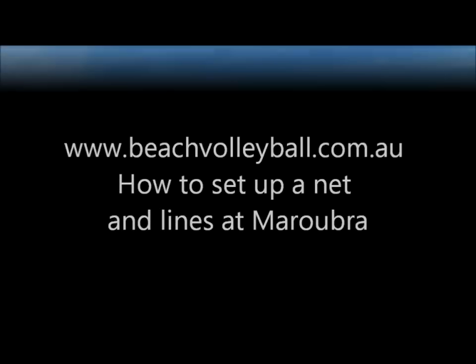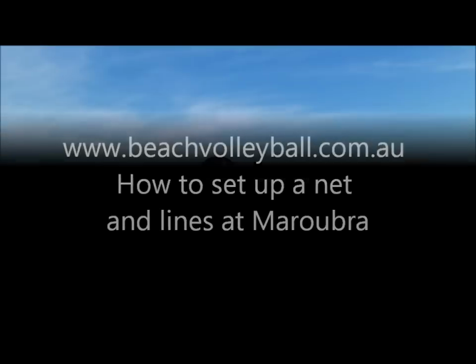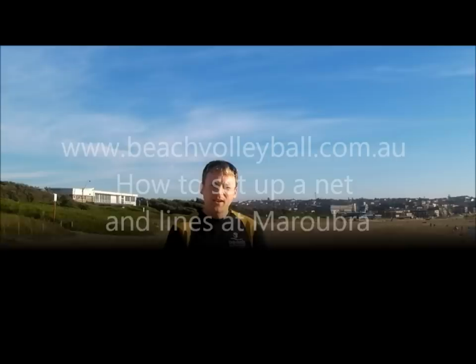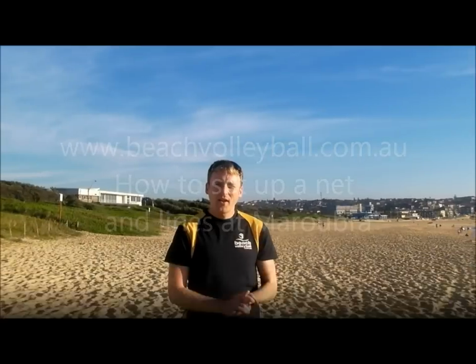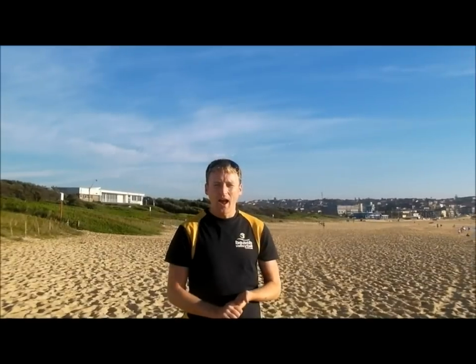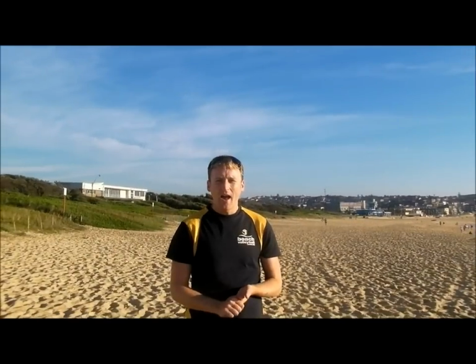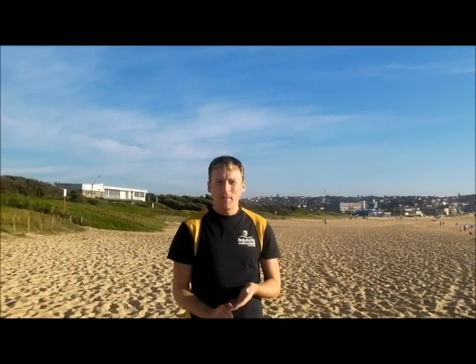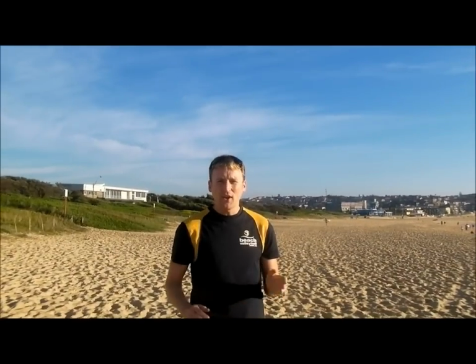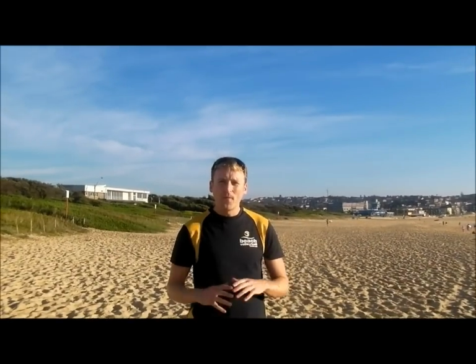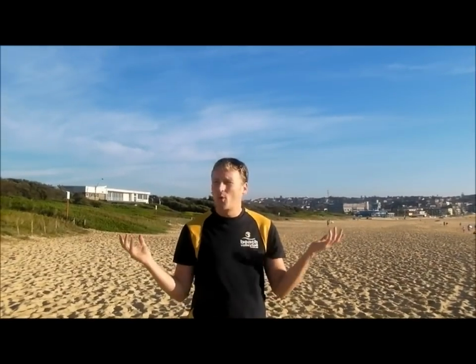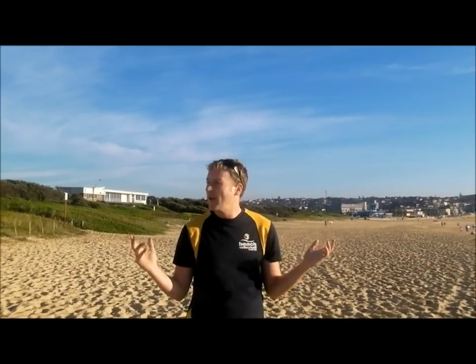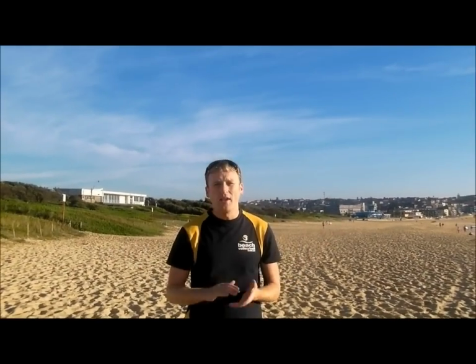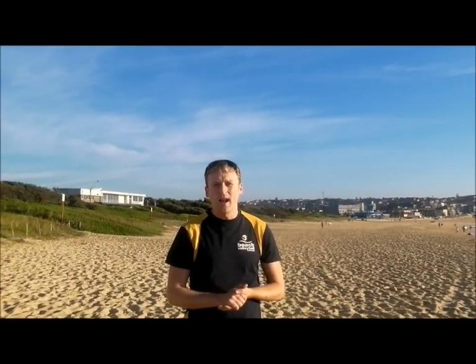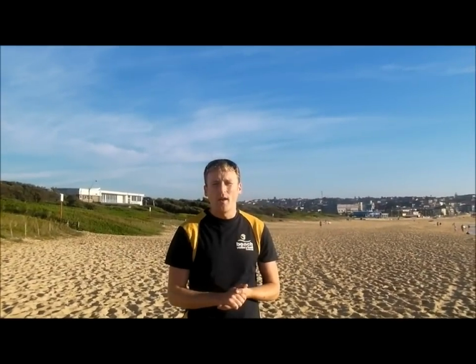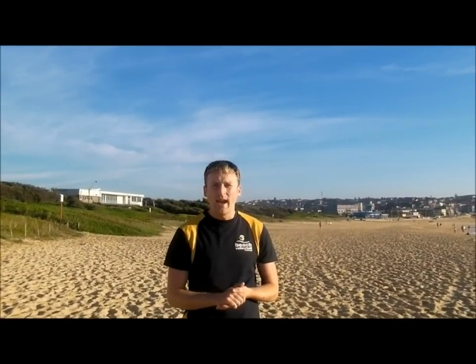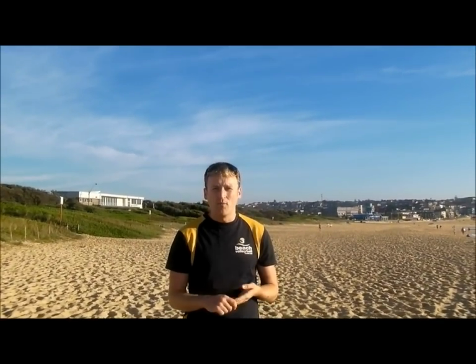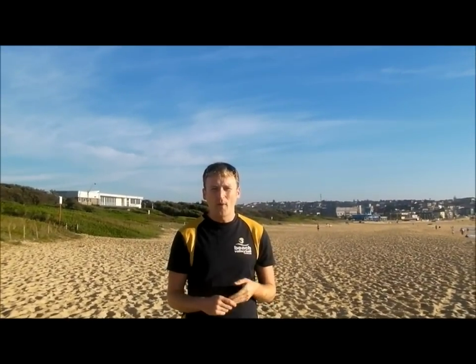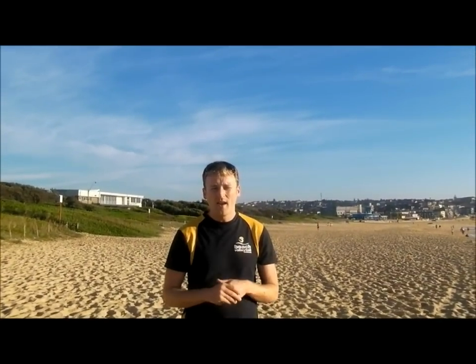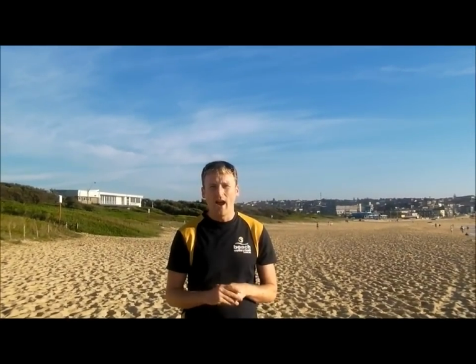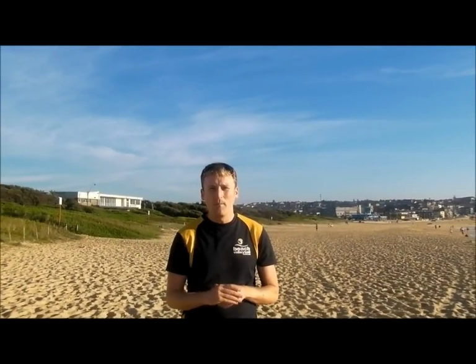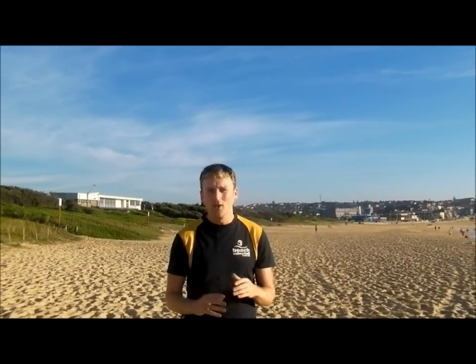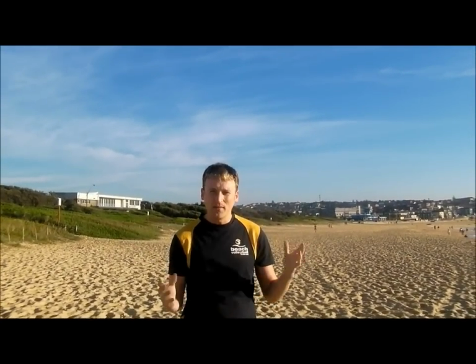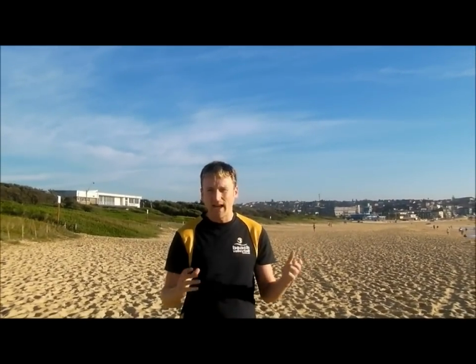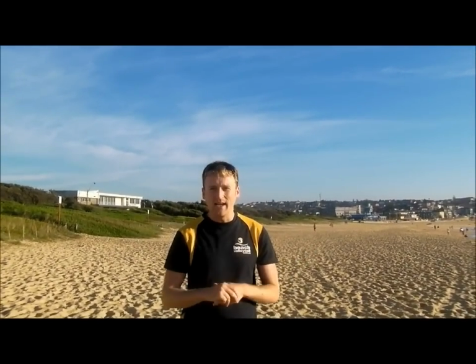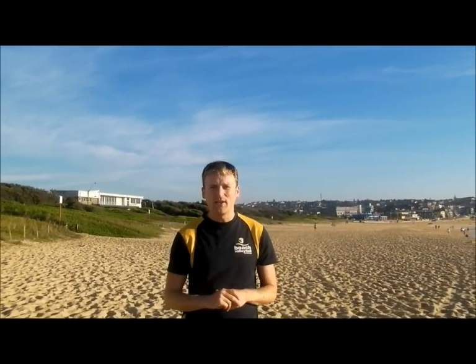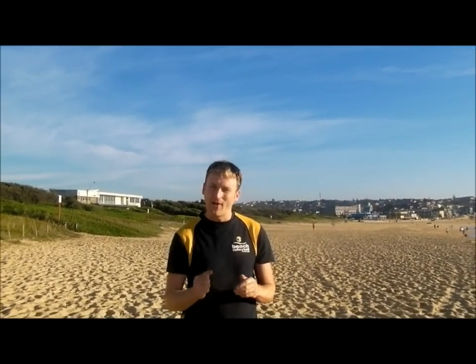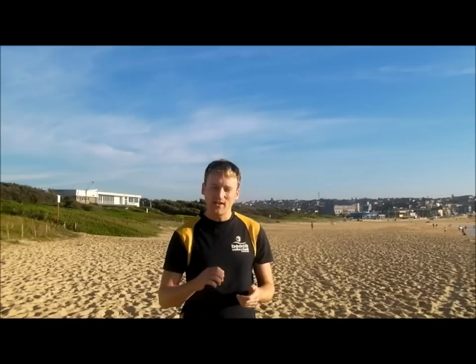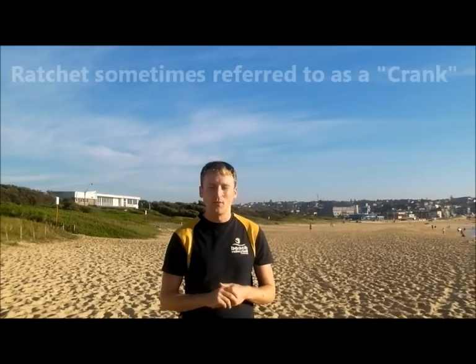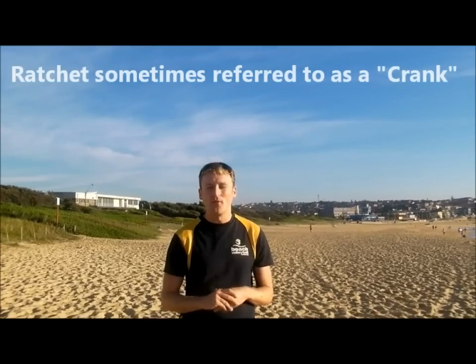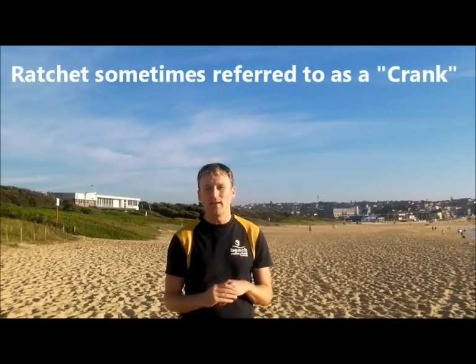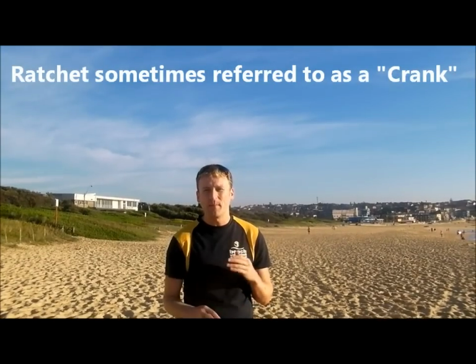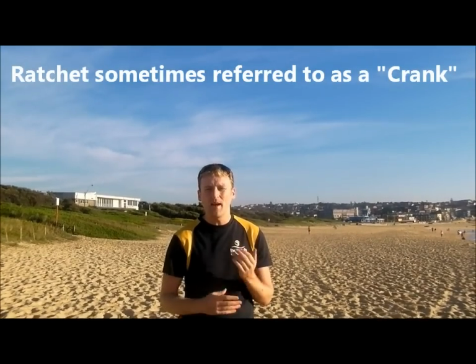Hi guys, how are you going? I'm just going to go through quickly how to set up one of the nets at Maroubra. There's a little bit of technique, especially with a ratchet, so we're going to go through it step by step.